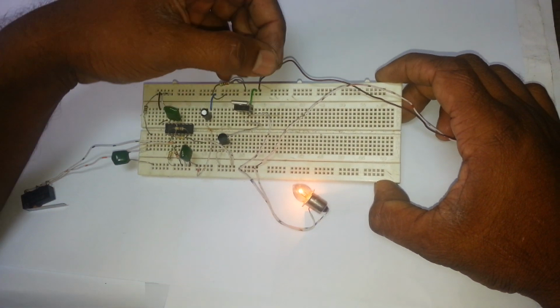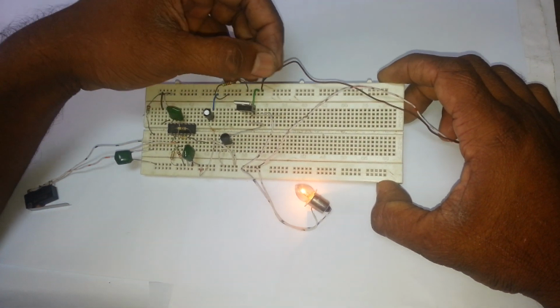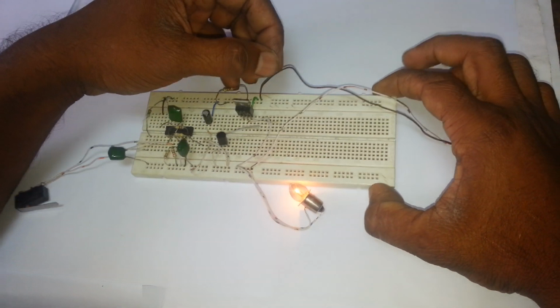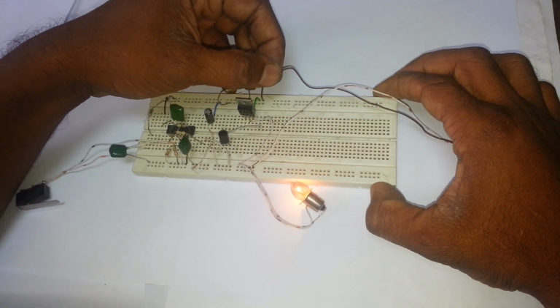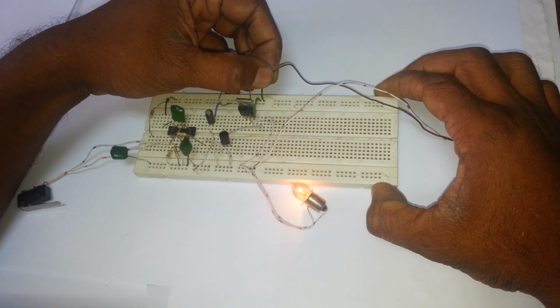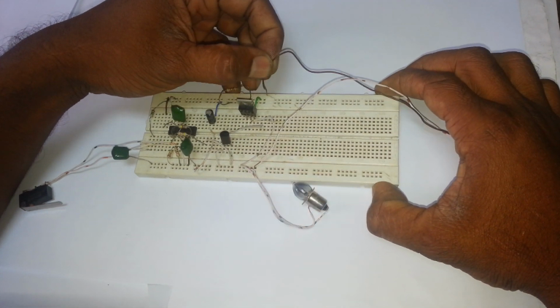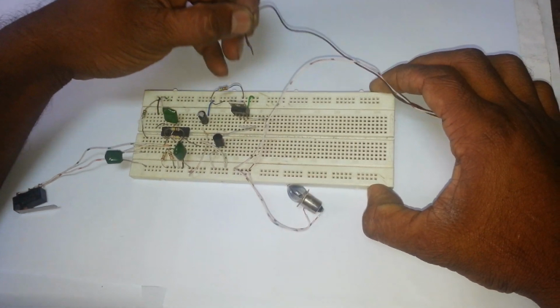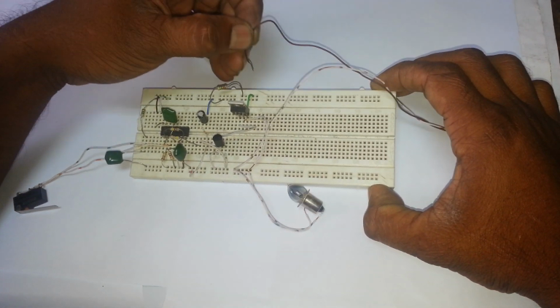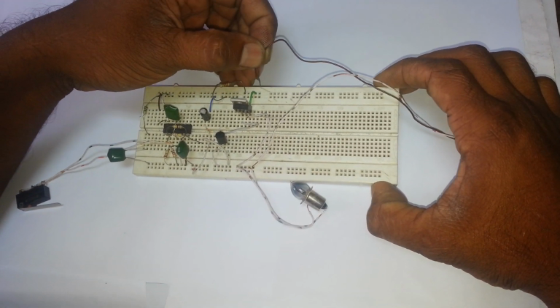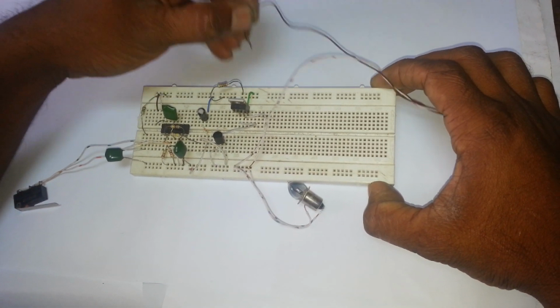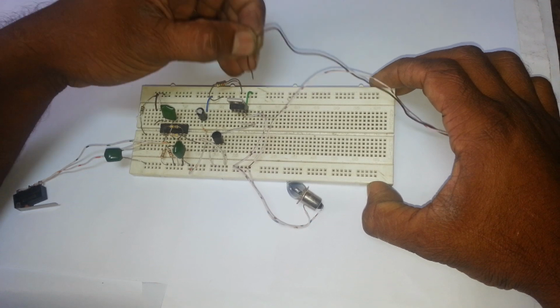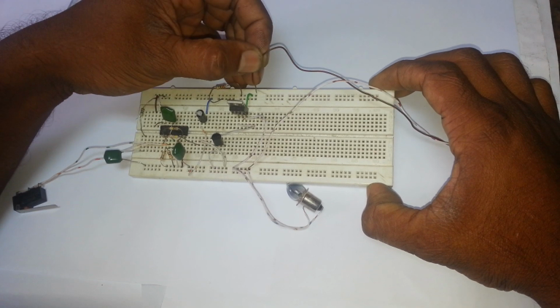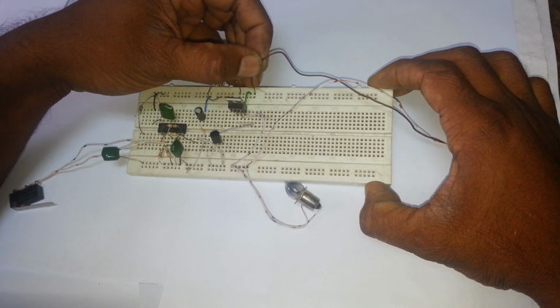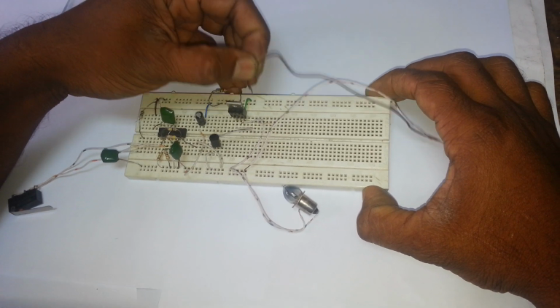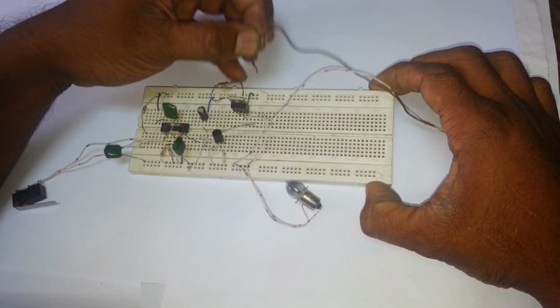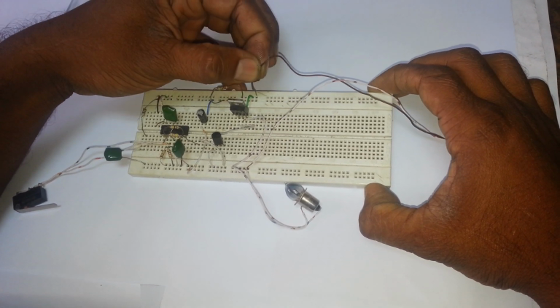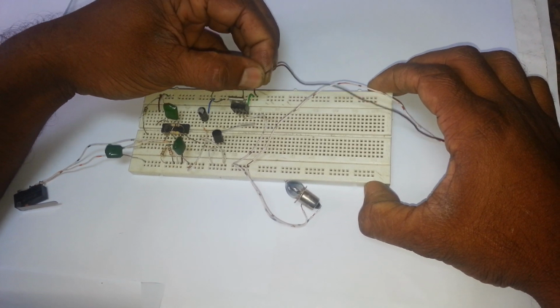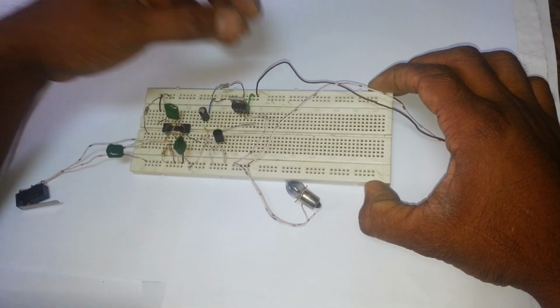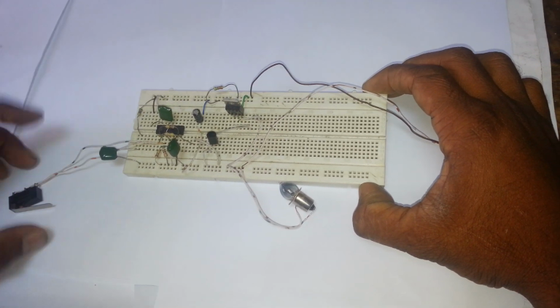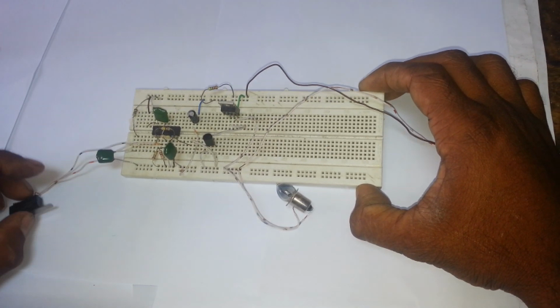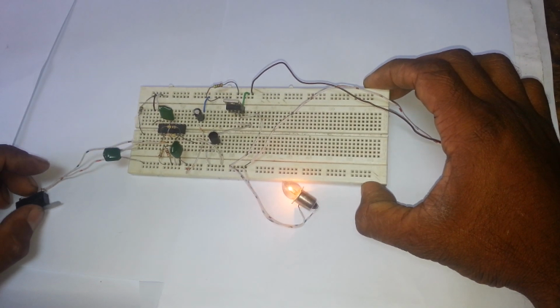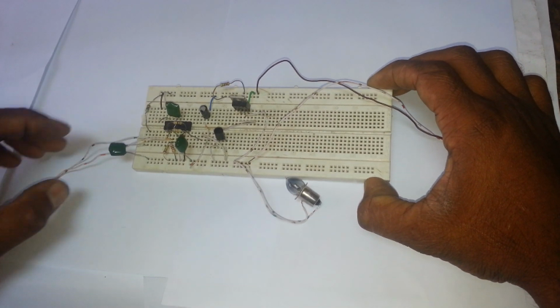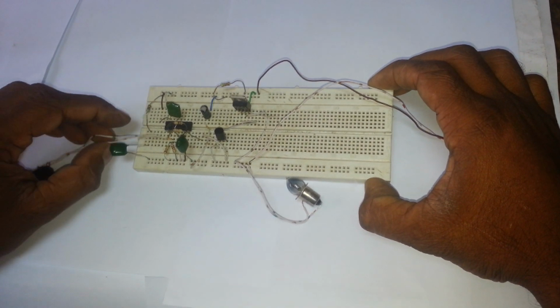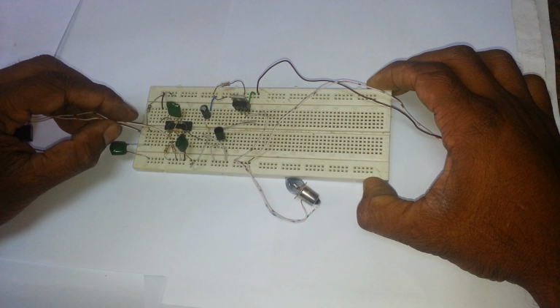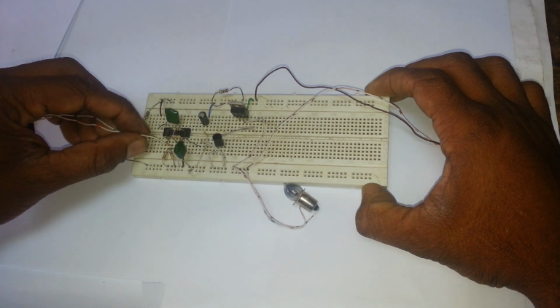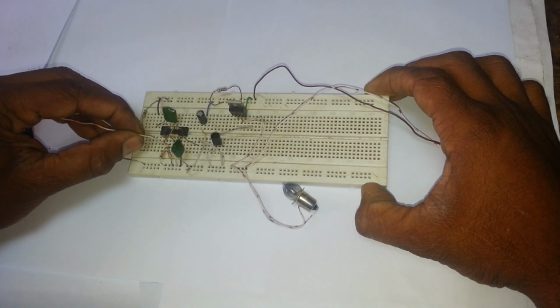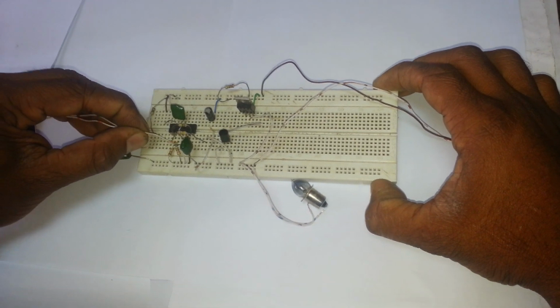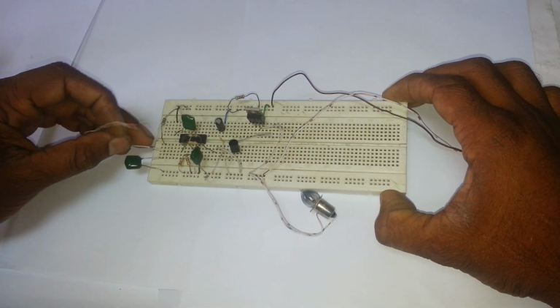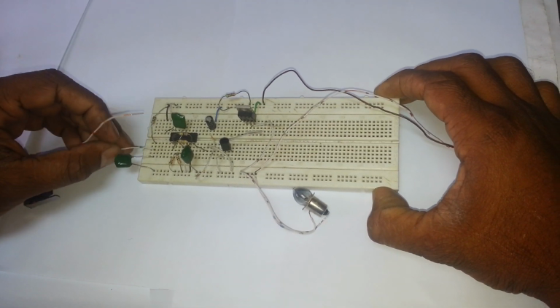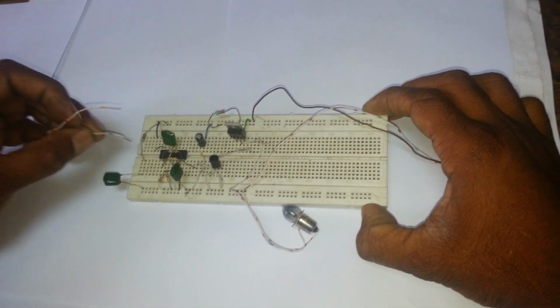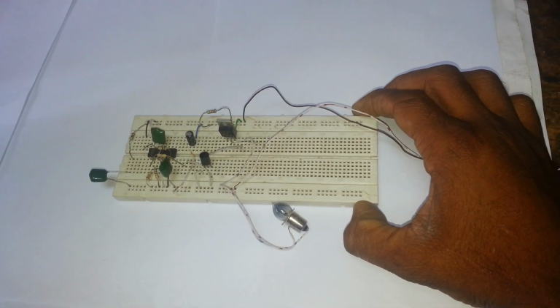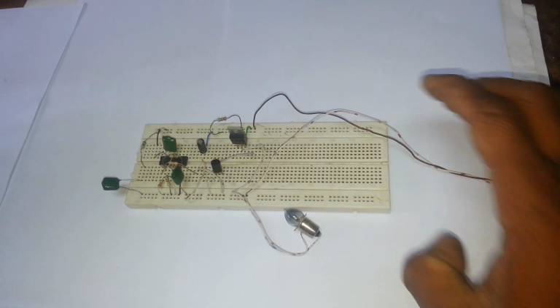When you connect the circuit to power, the circuit goes off. You can also connect many parallel switches for controlling this circuit.